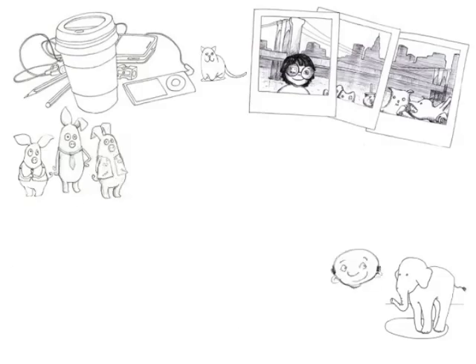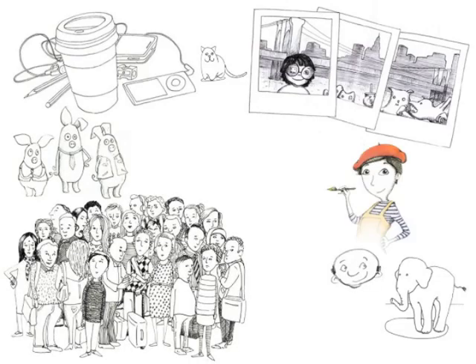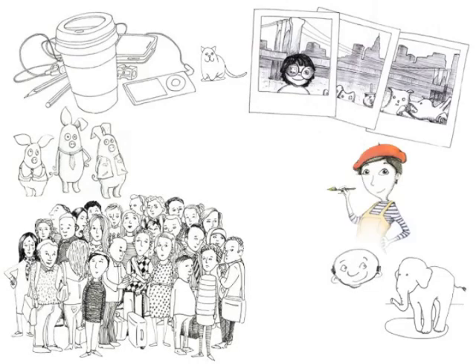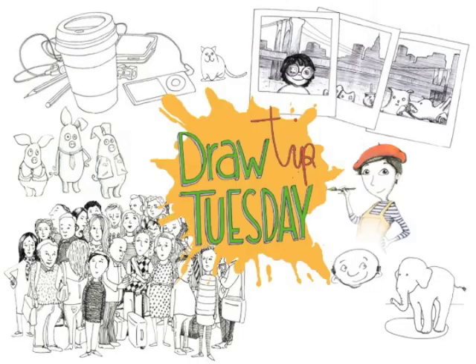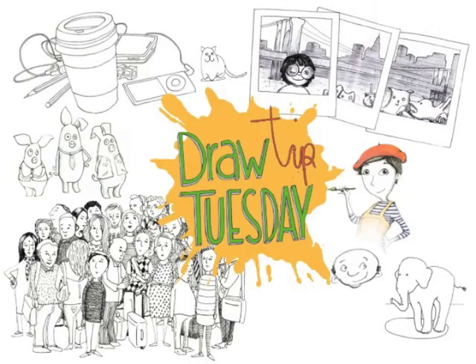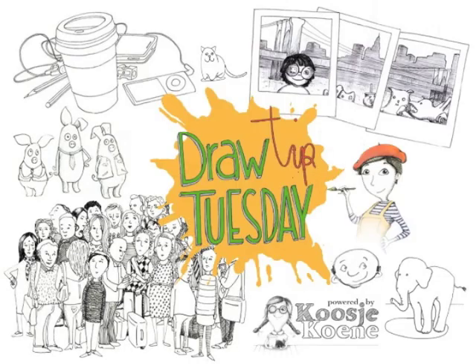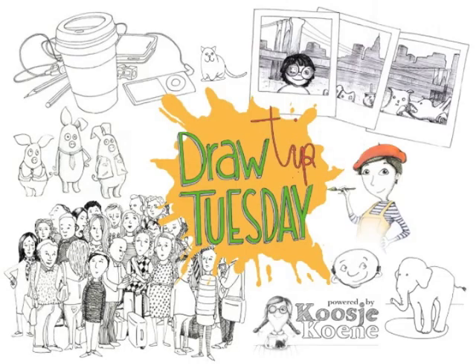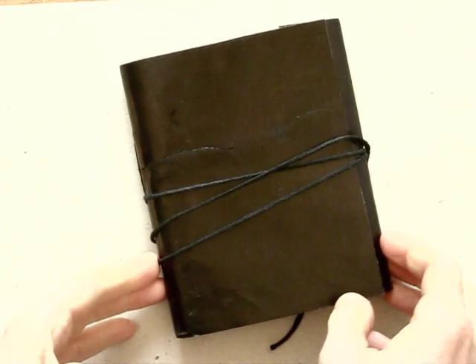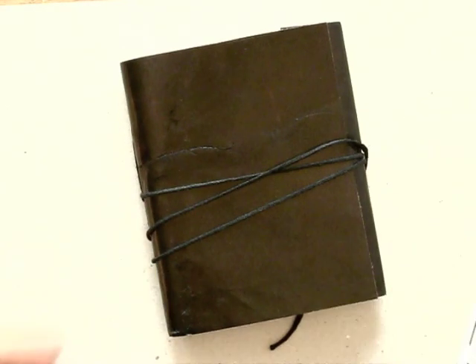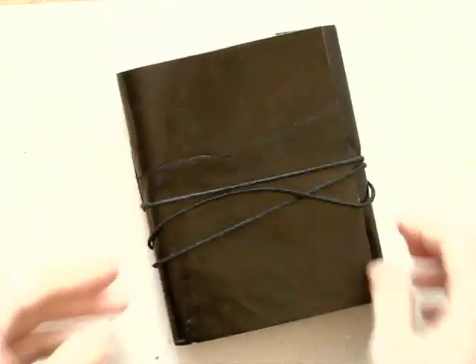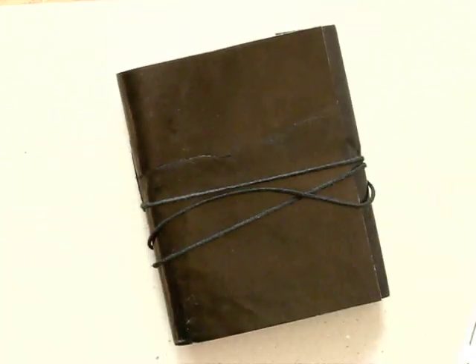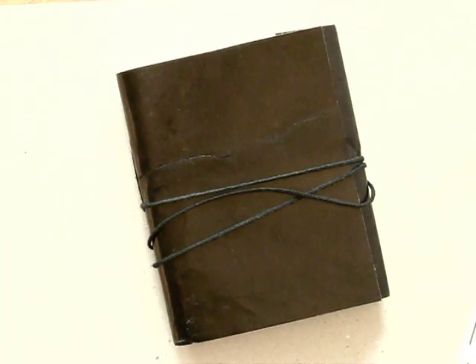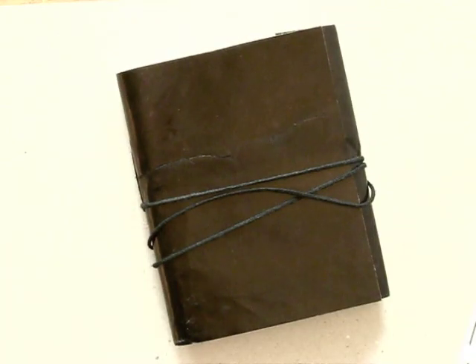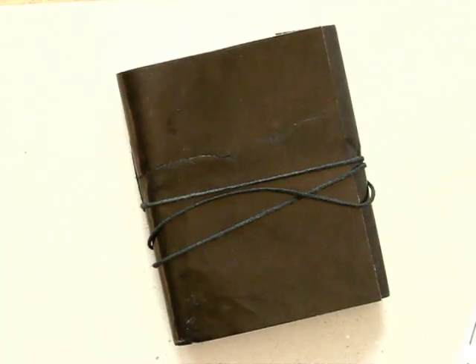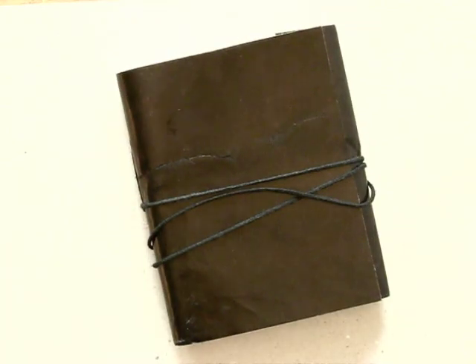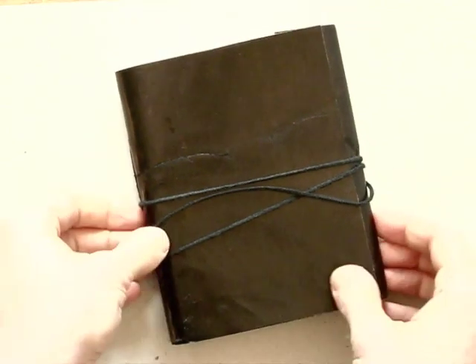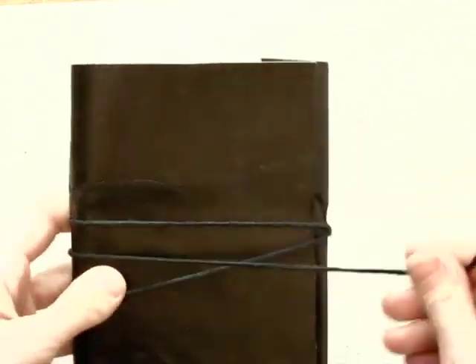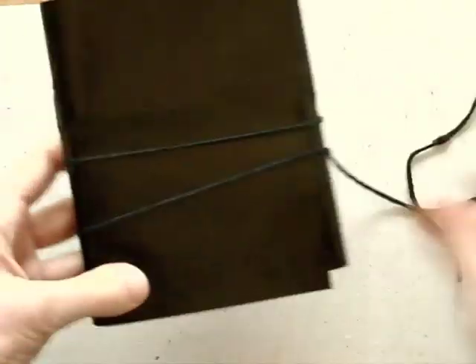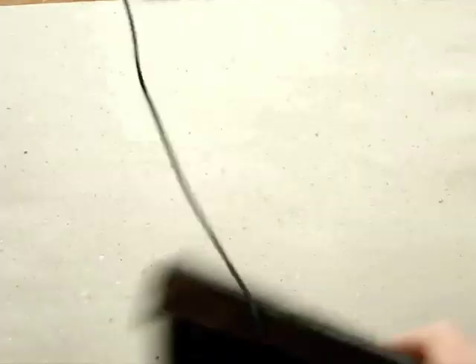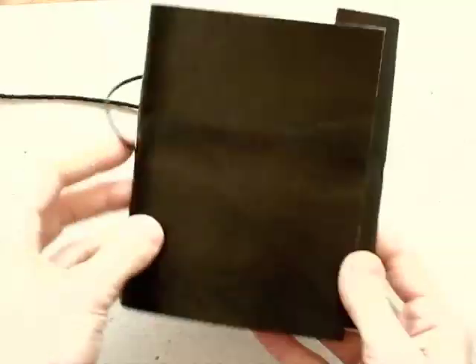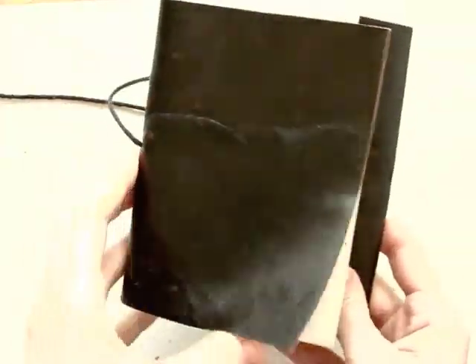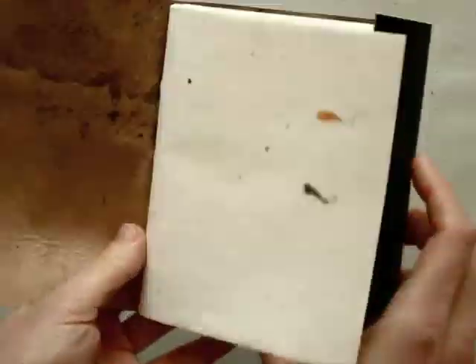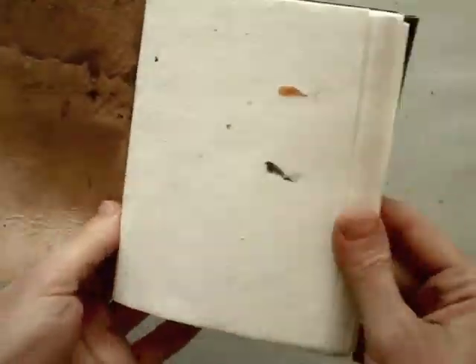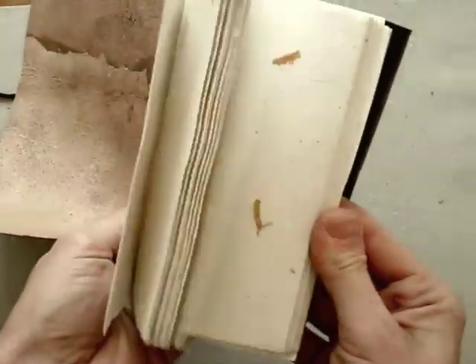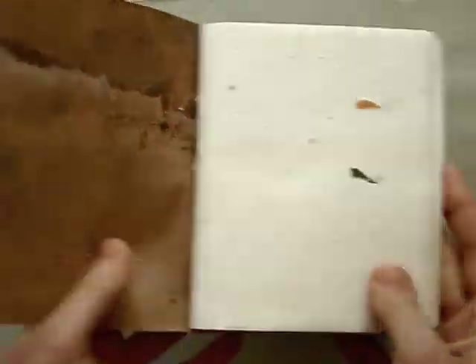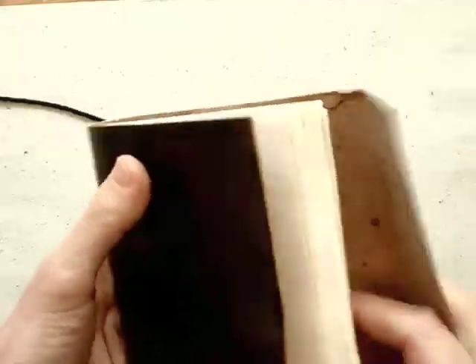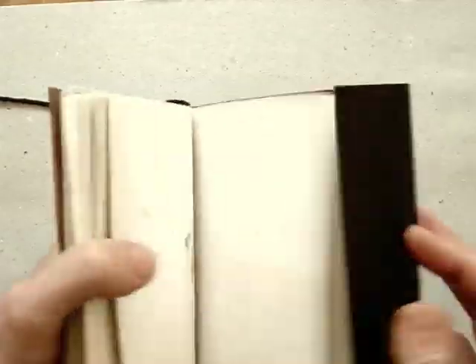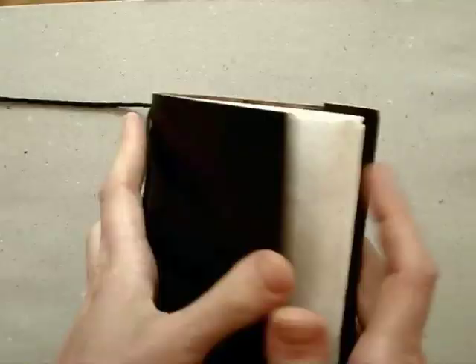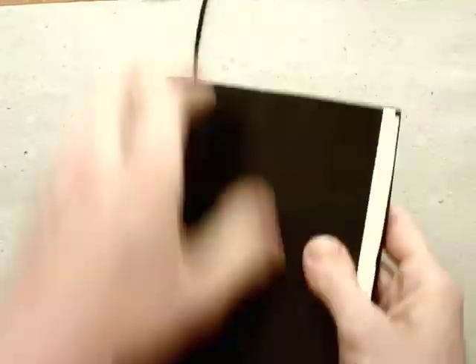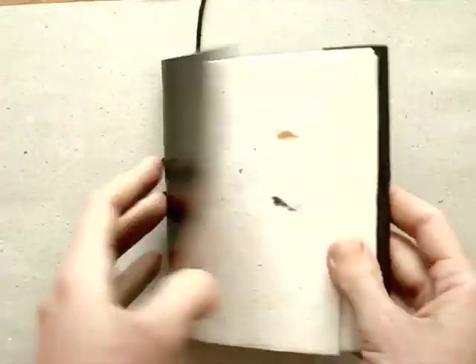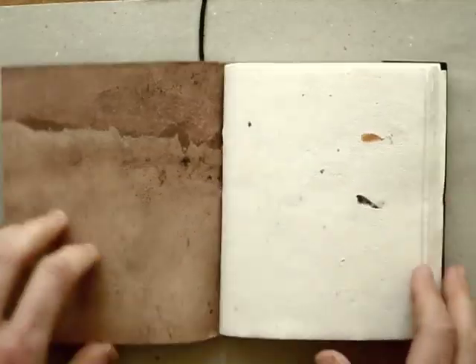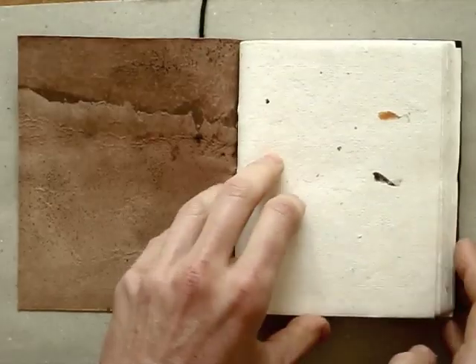Welcome to Draw Tip Tuesday! So, you have this gorgeous journal, but it's kind of scary to start your first entry. To help you over that threshold, here's two tips.